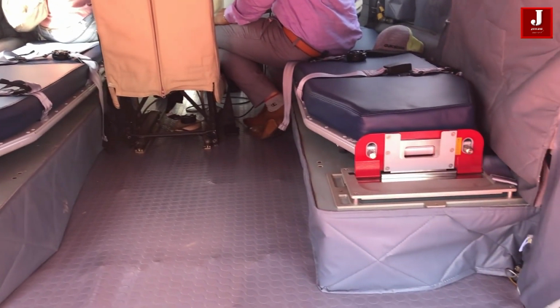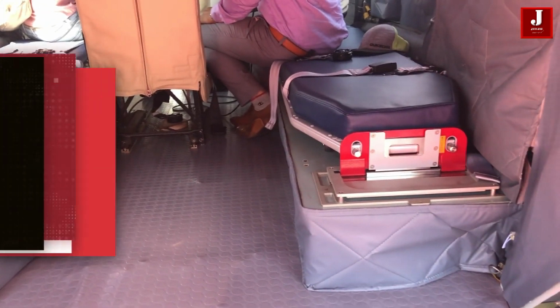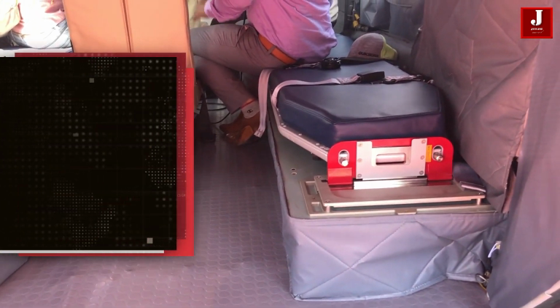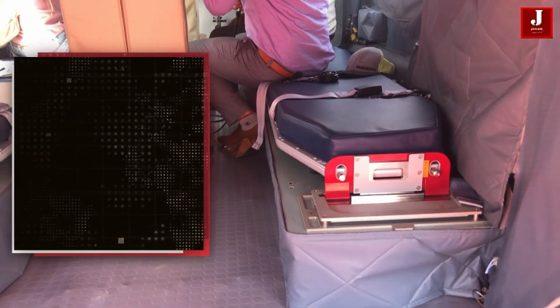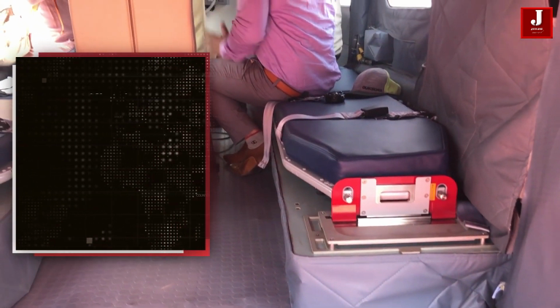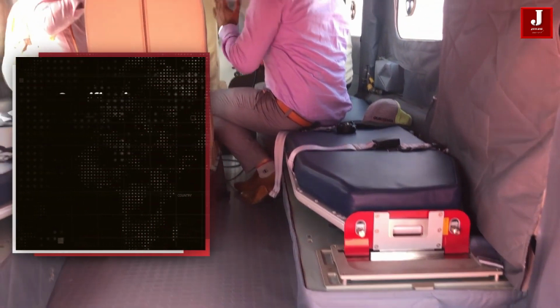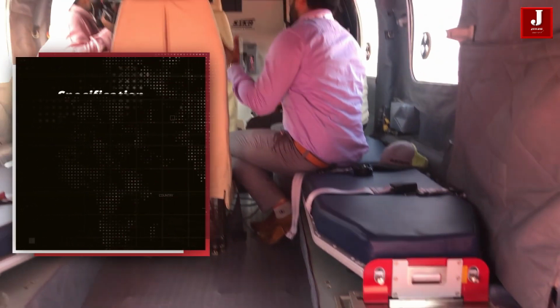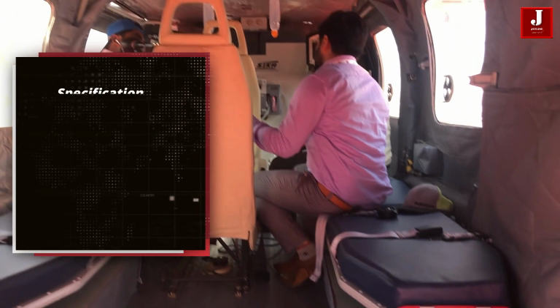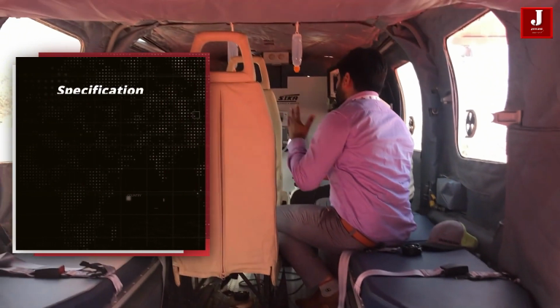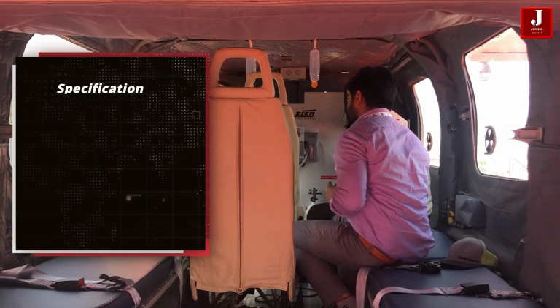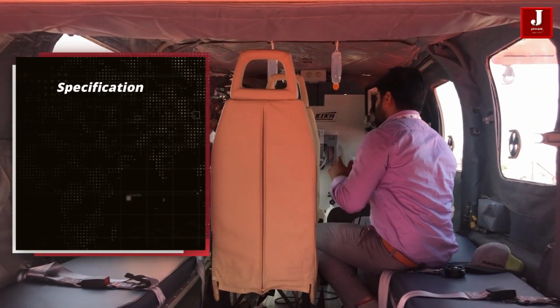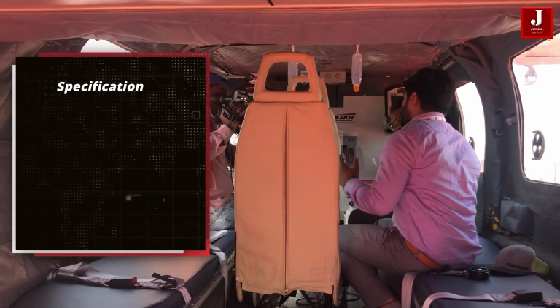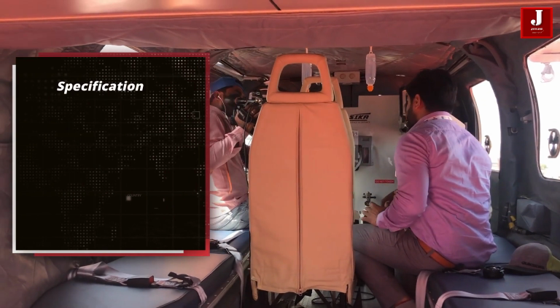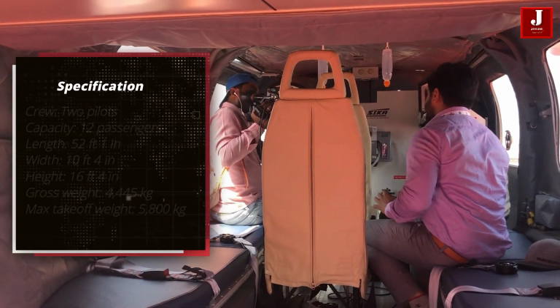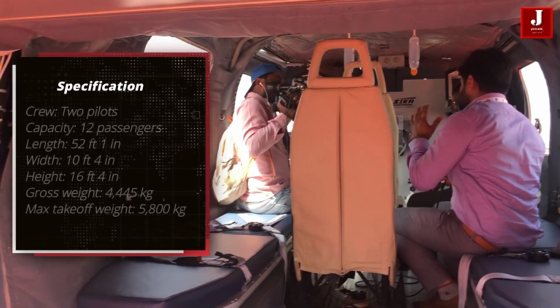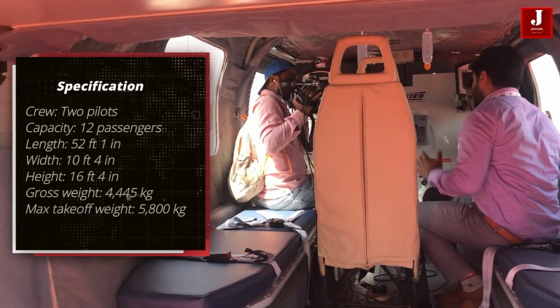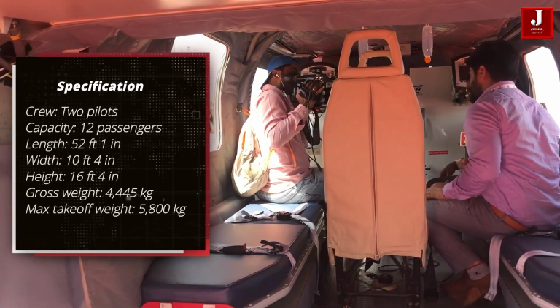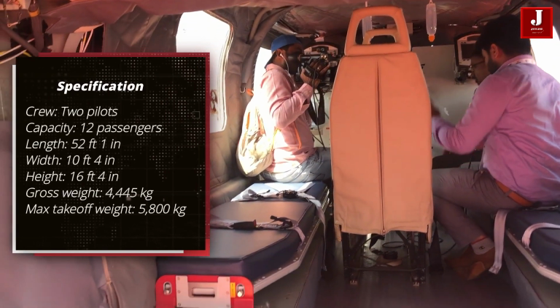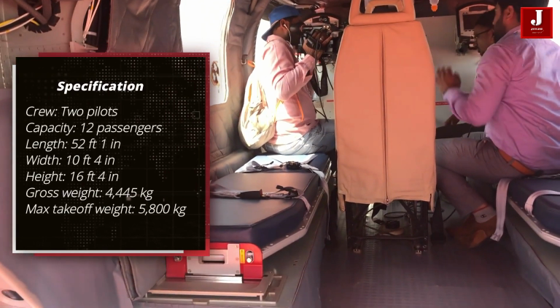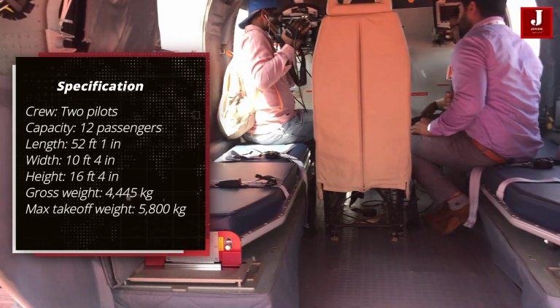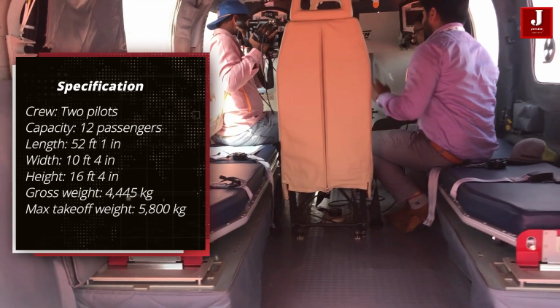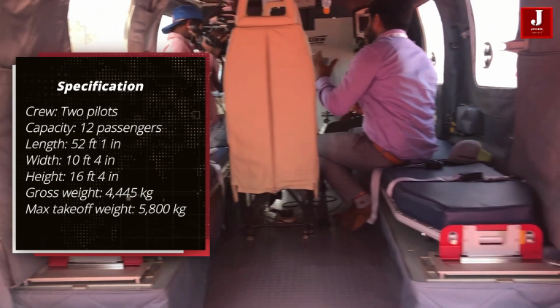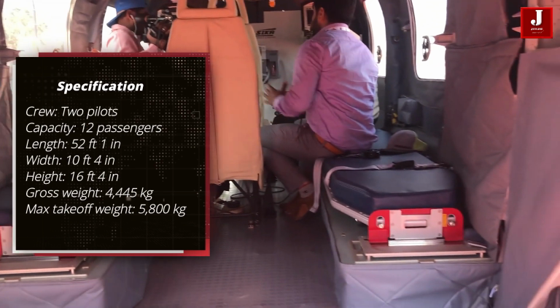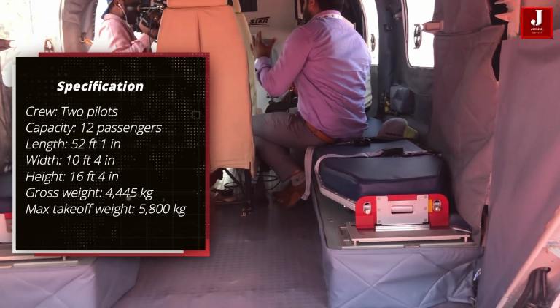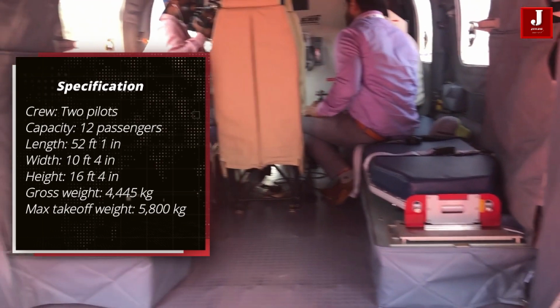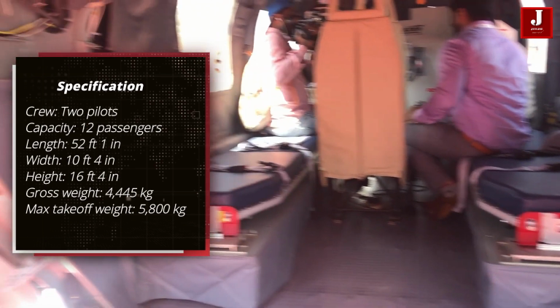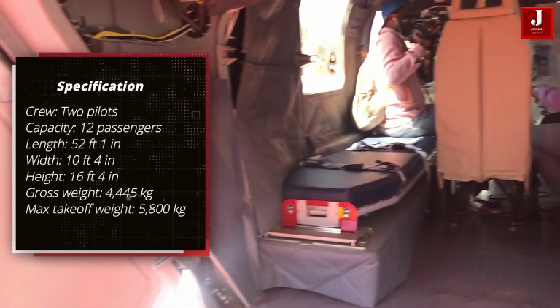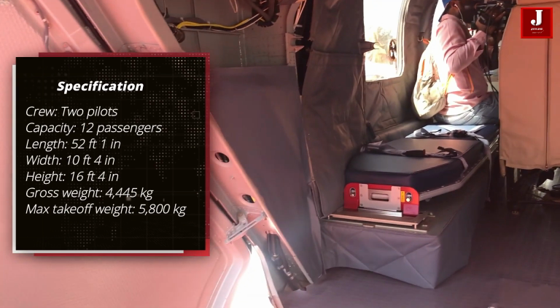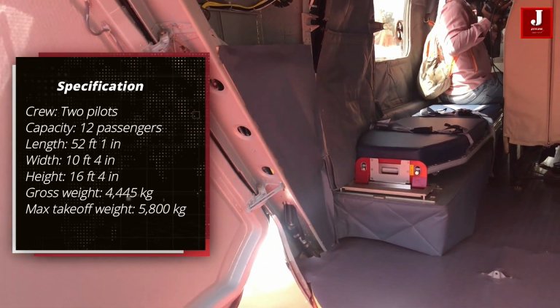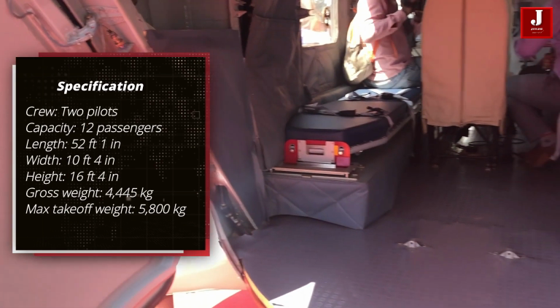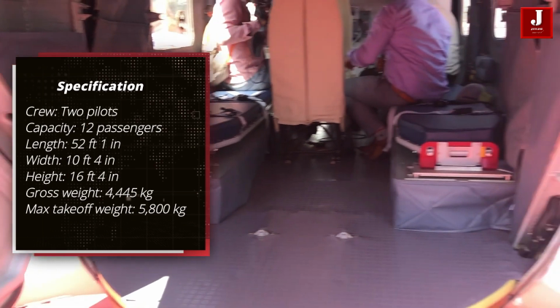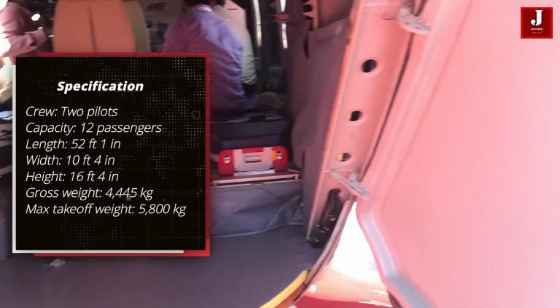It has a capacity of 12 passengers and is operated by two personnel. It has a length of 52 feet 1 inch, a width of 10 feet 4 inches, and a height of 16 feet 4 inches.